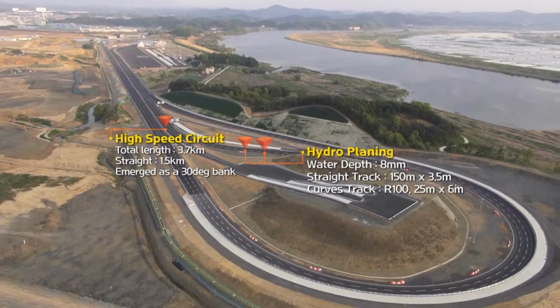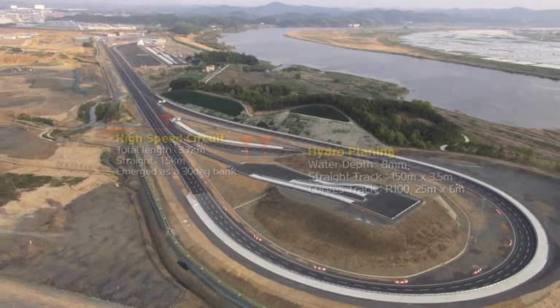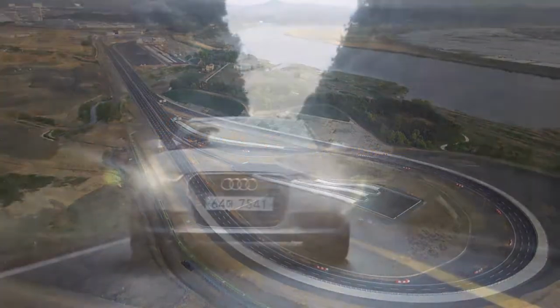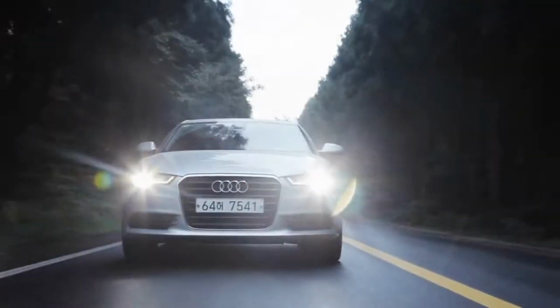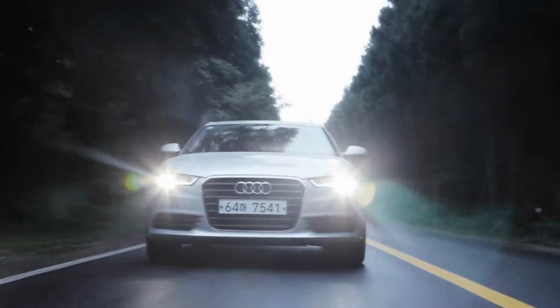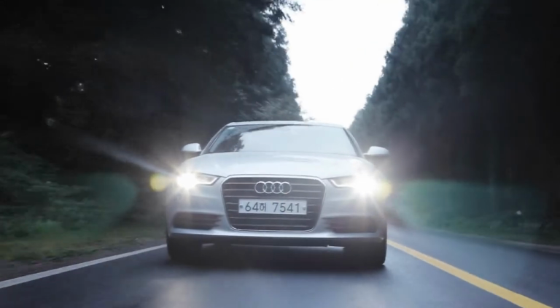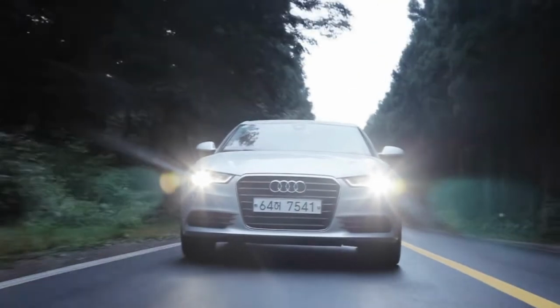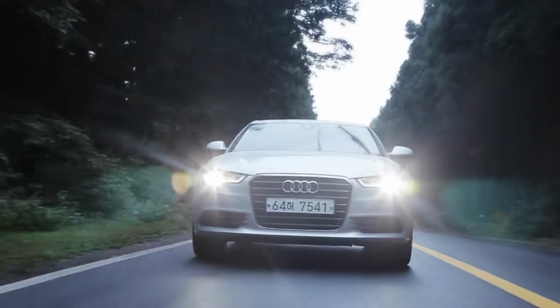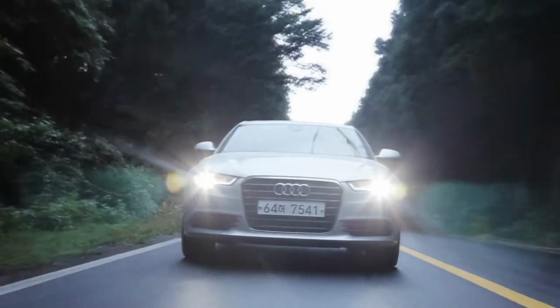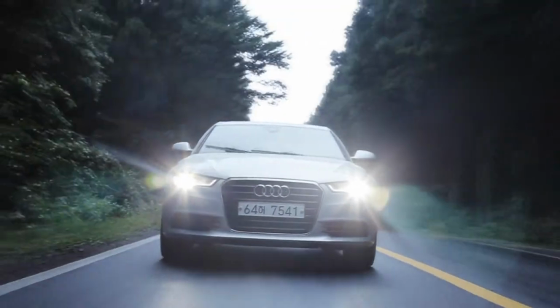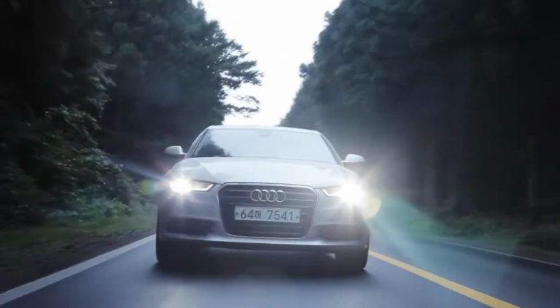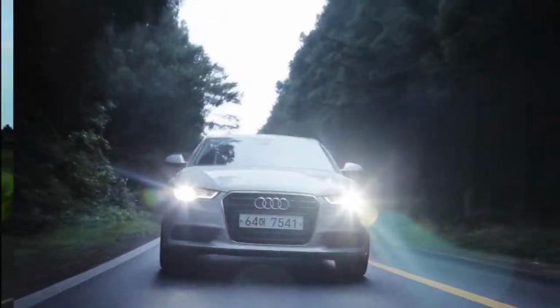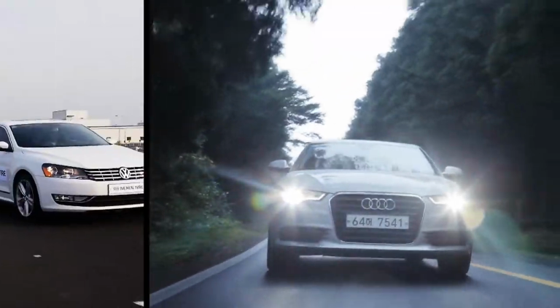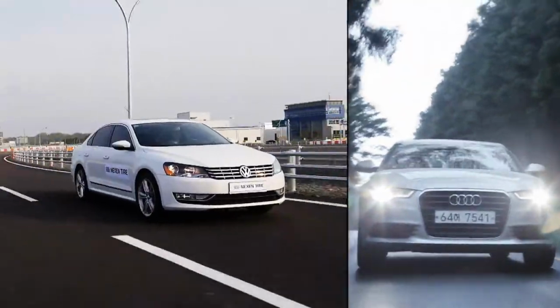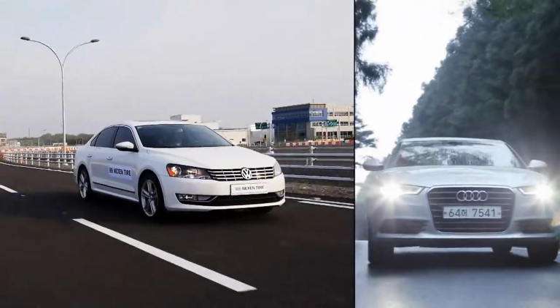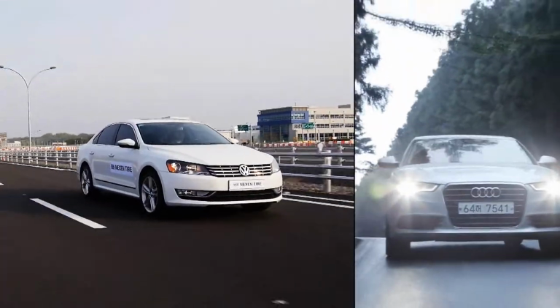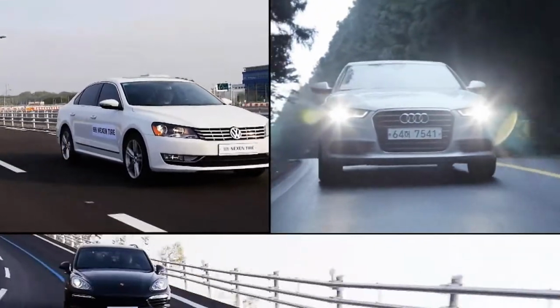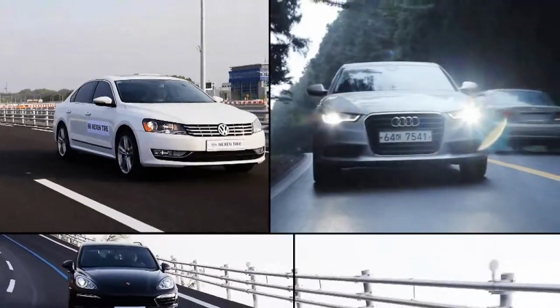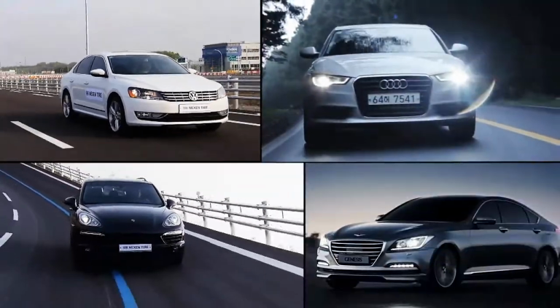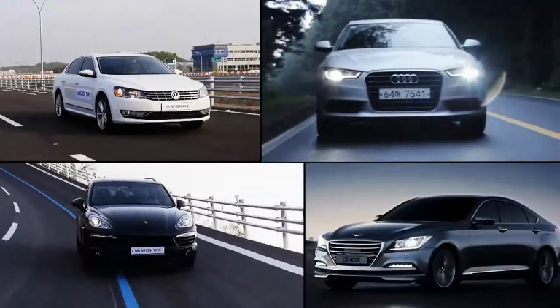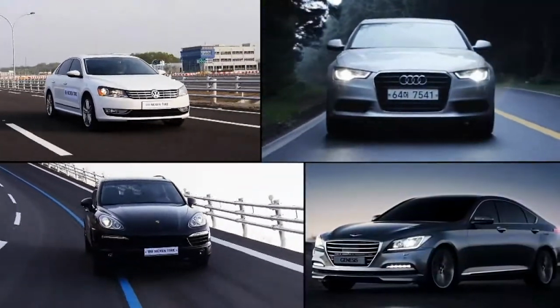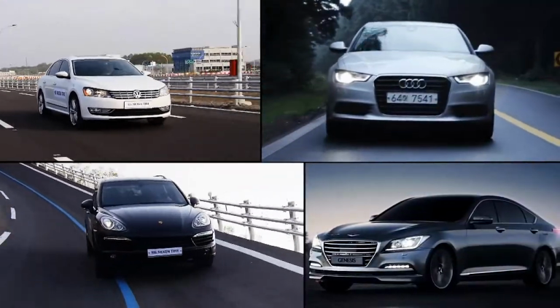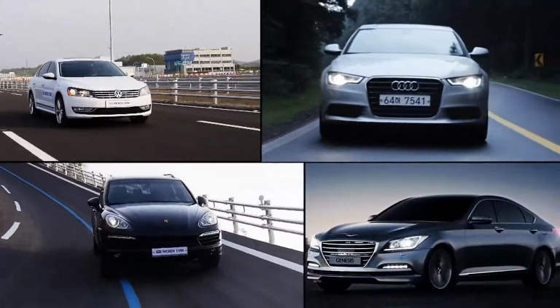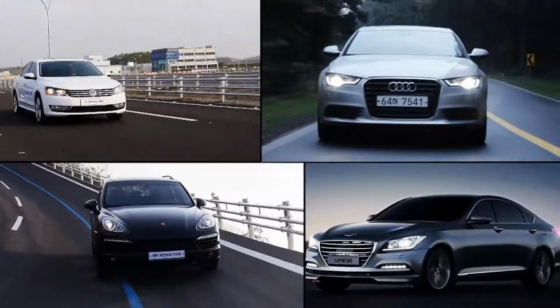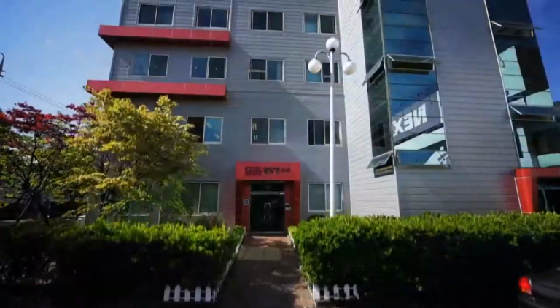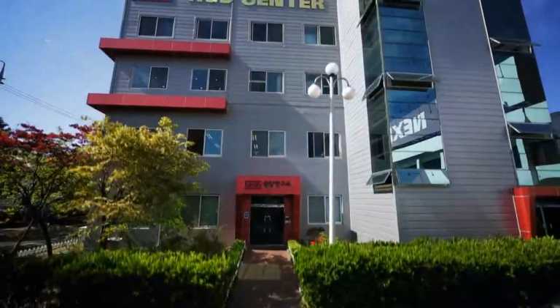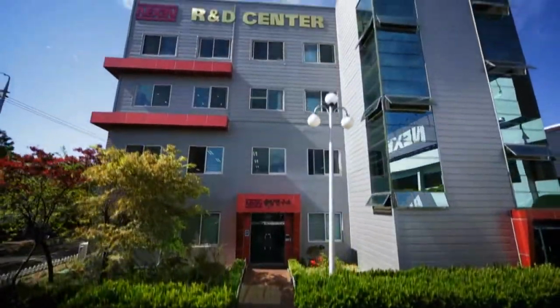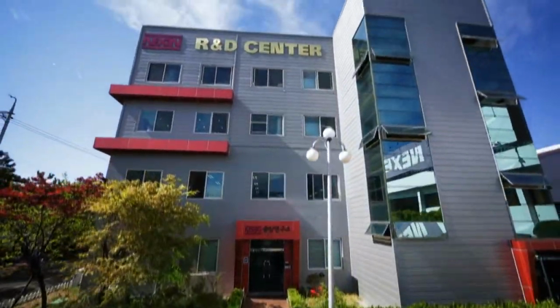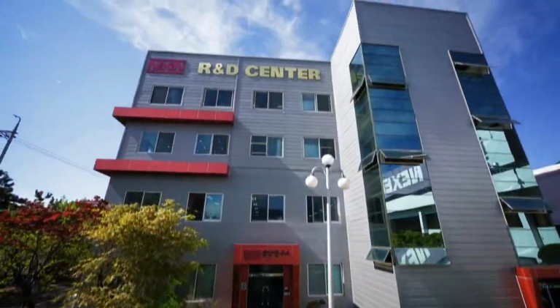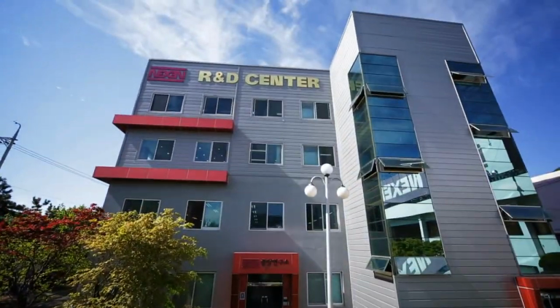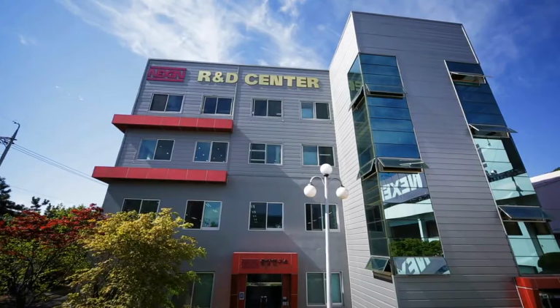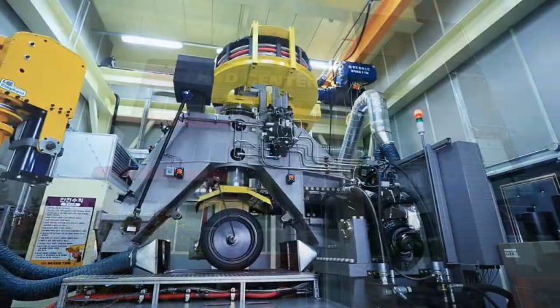Nexen Tire is a global tire maker and partner to many global top automakers. At Nexen, the consumer comes first. In a fast-changing market, Nexen develops tires for maximum performance.